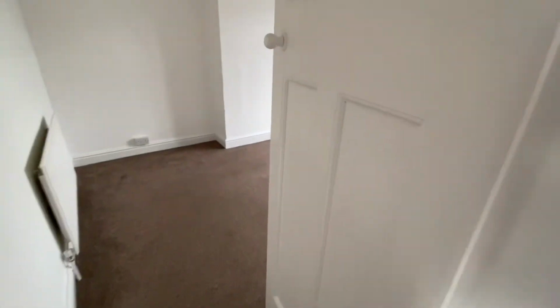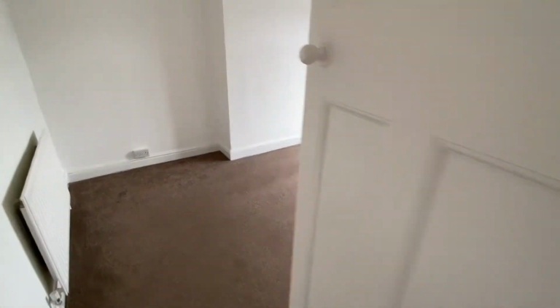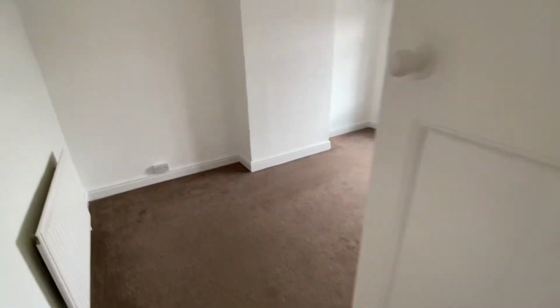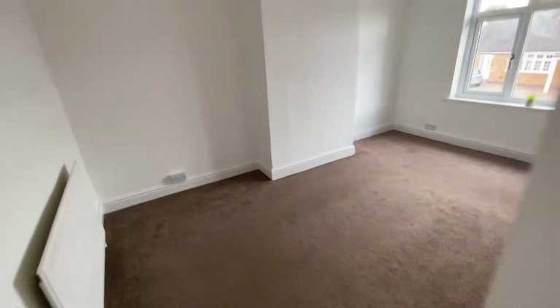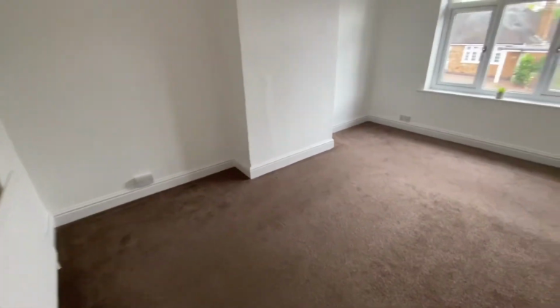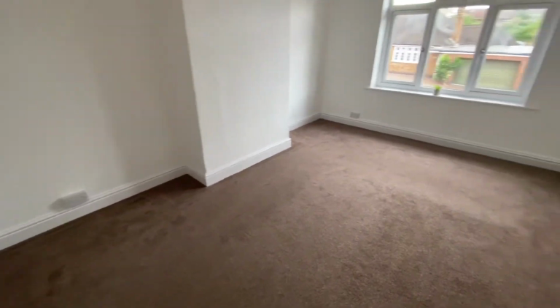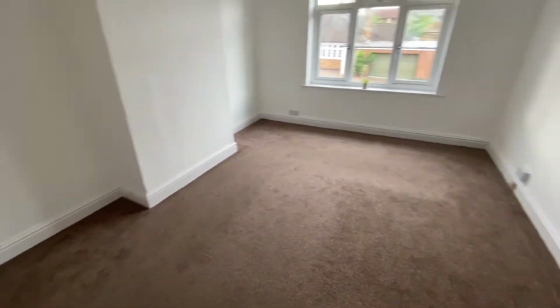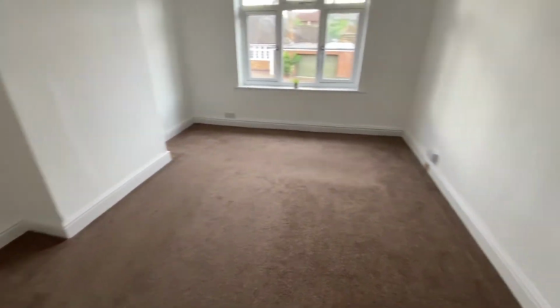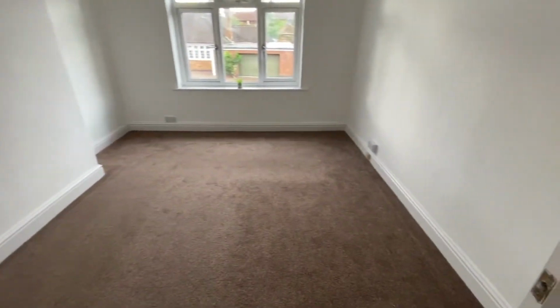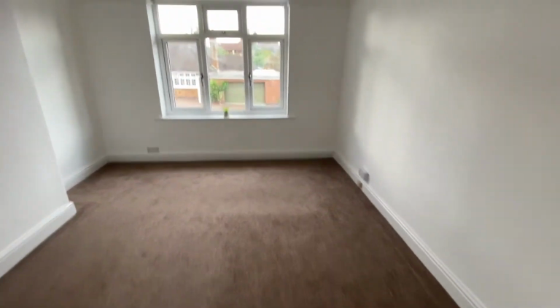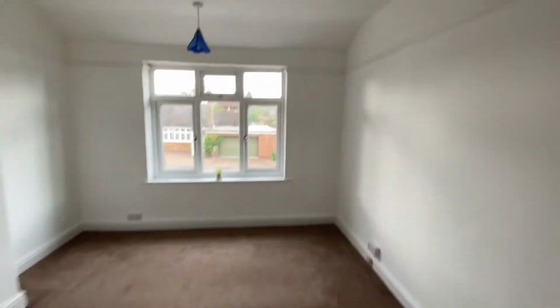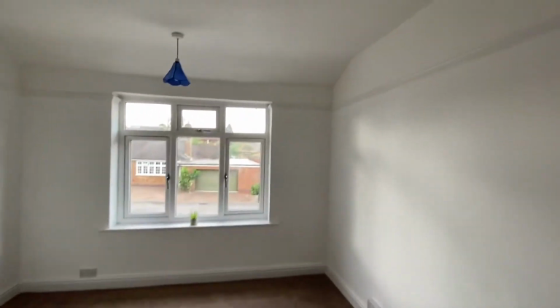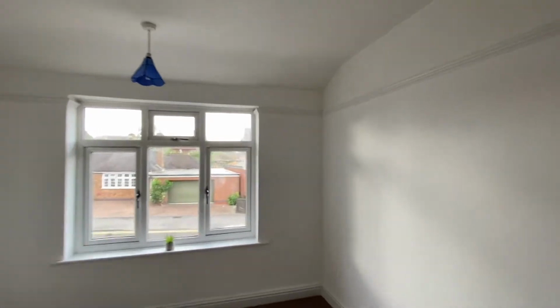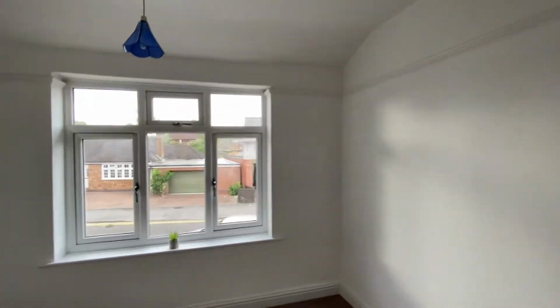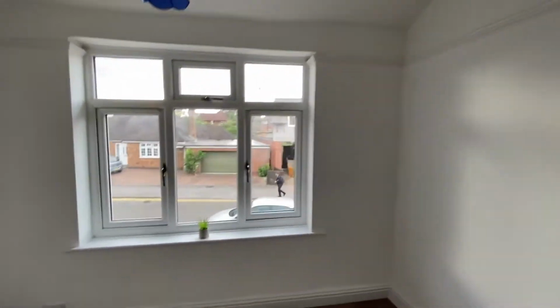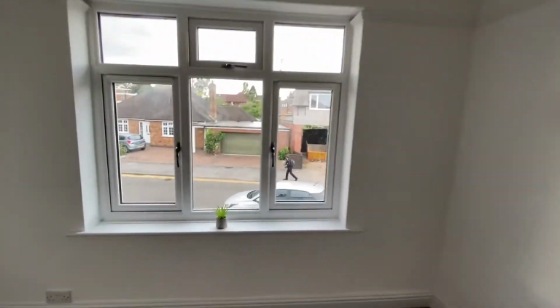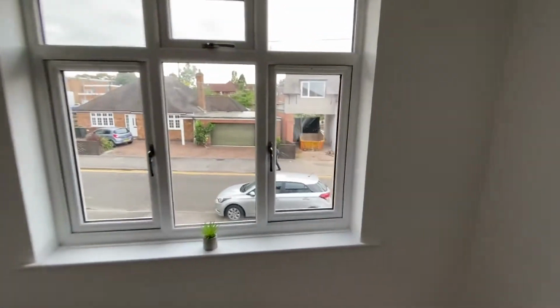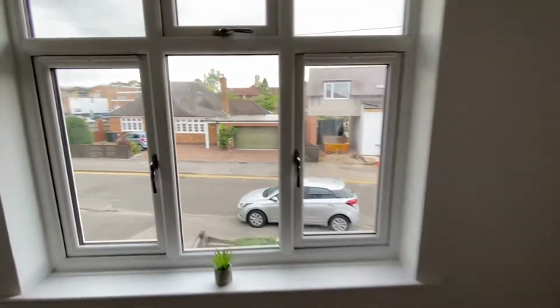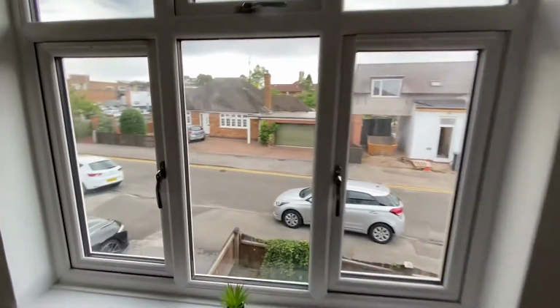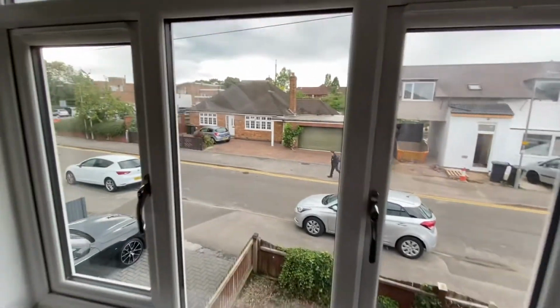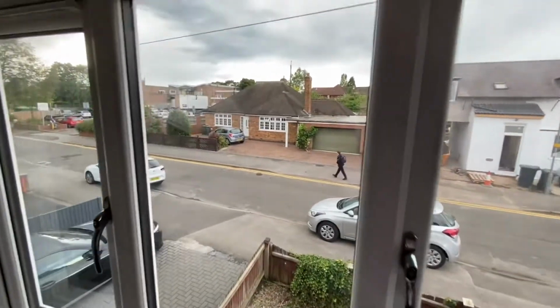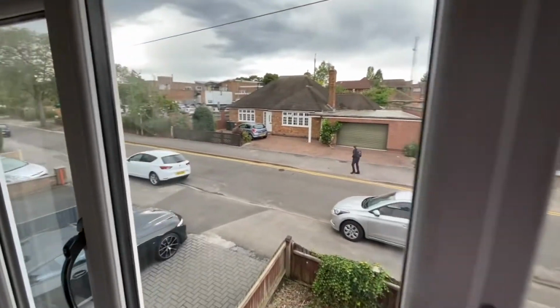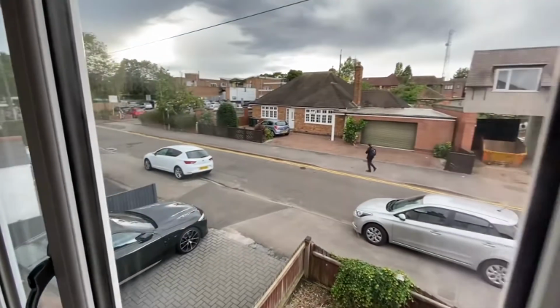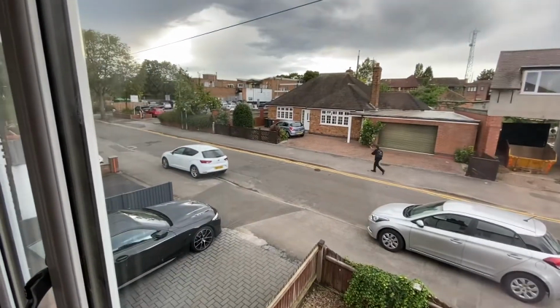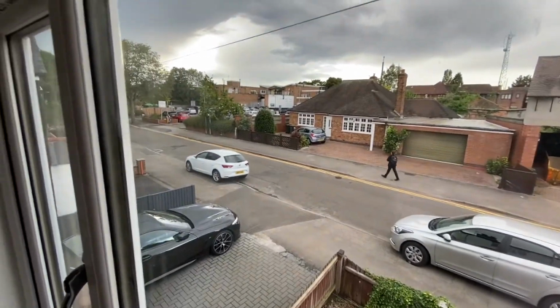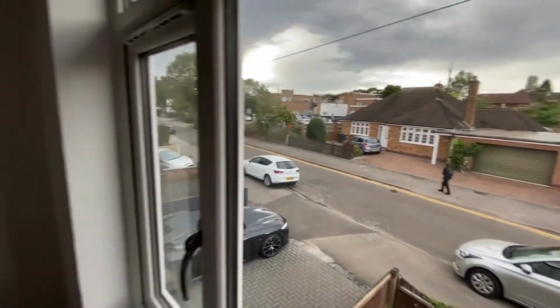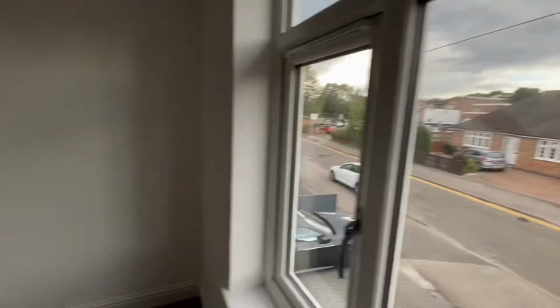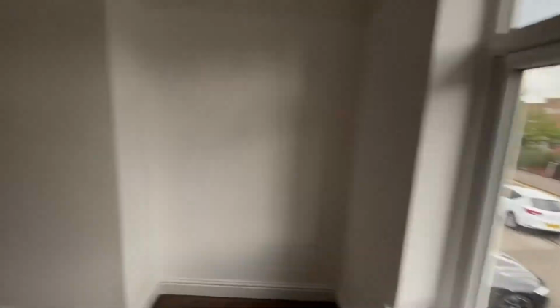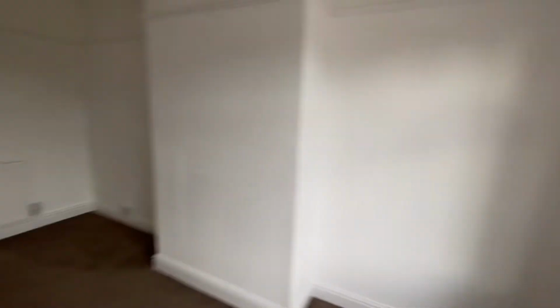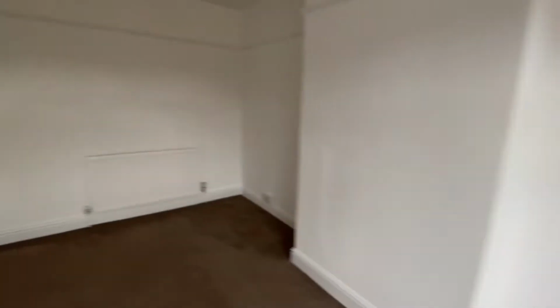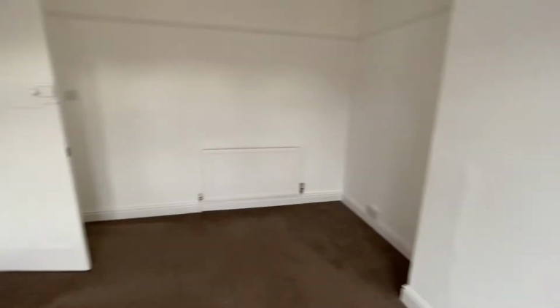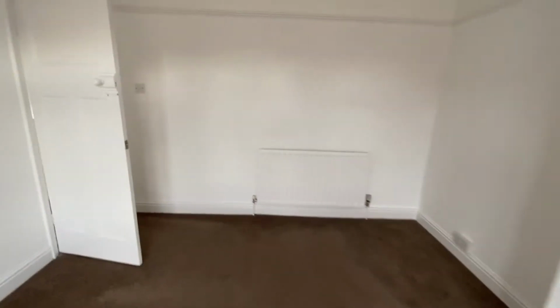Bedroom one is to the front elevation — a nice size double as you can see here. There's a picture rail again and a window overlooking the front; you can see Haywood Road there.